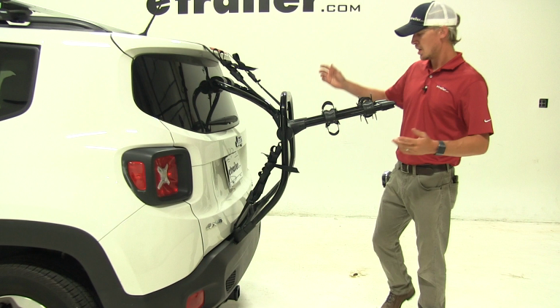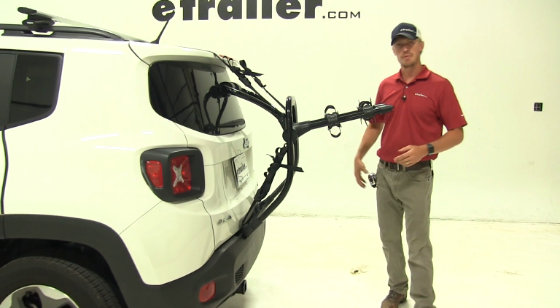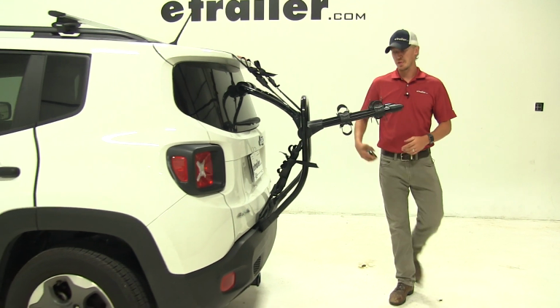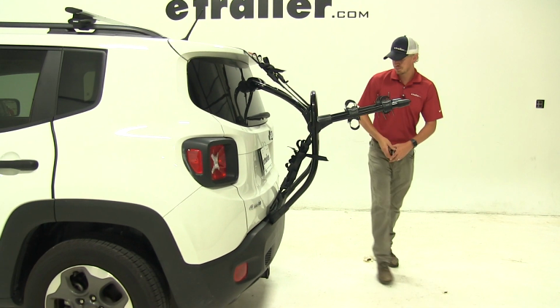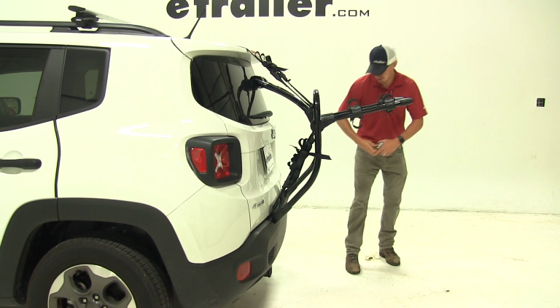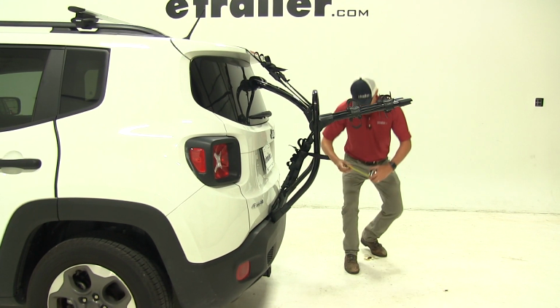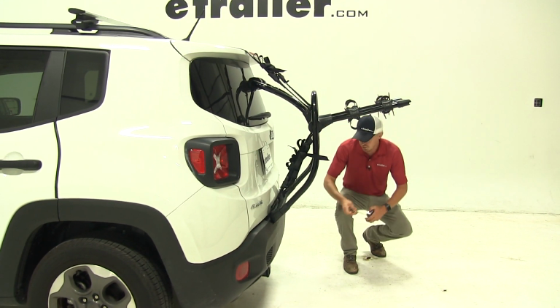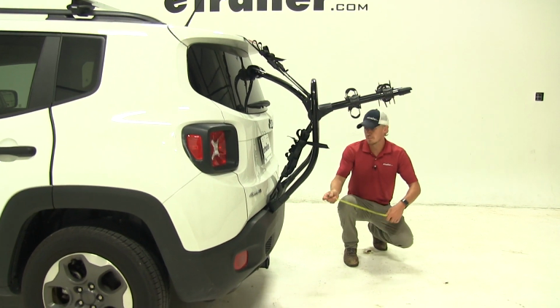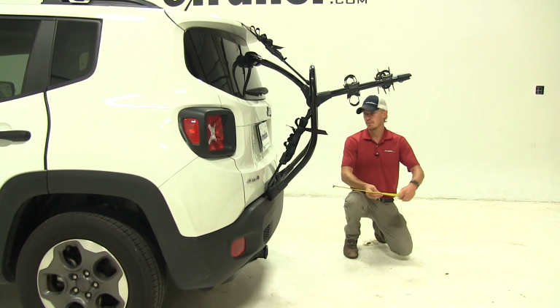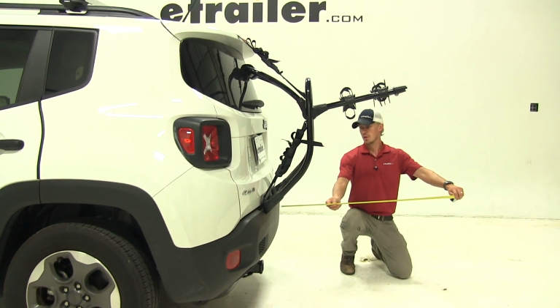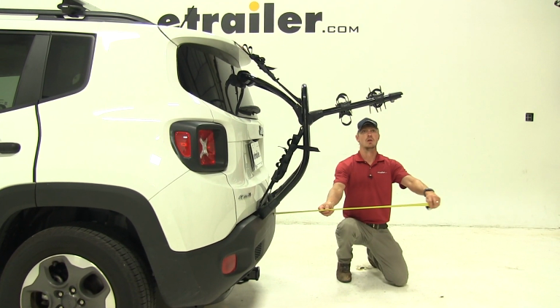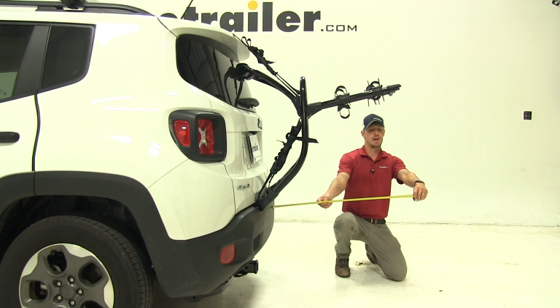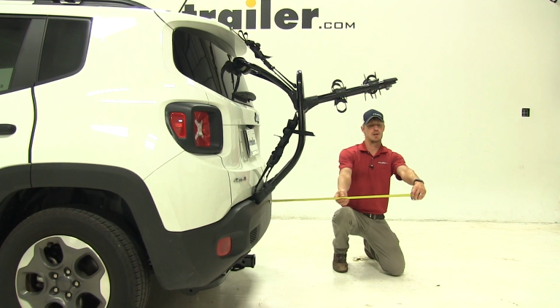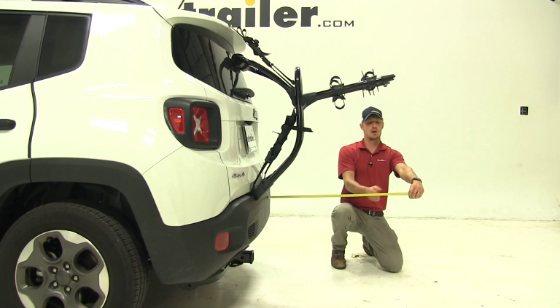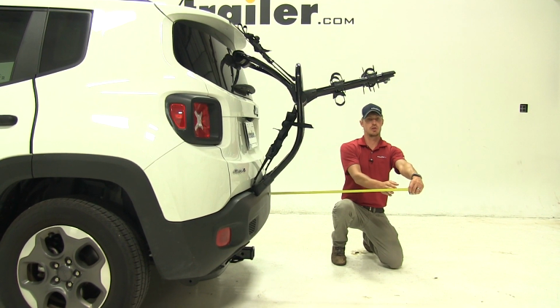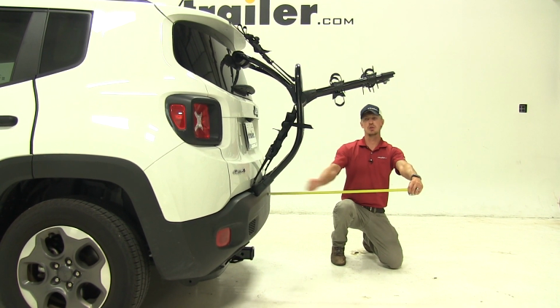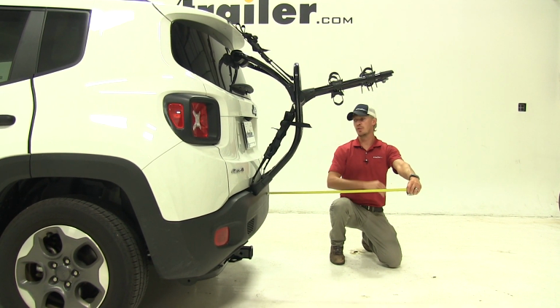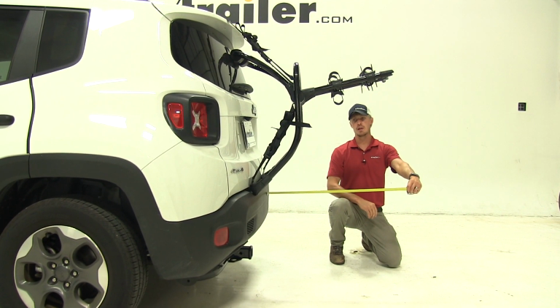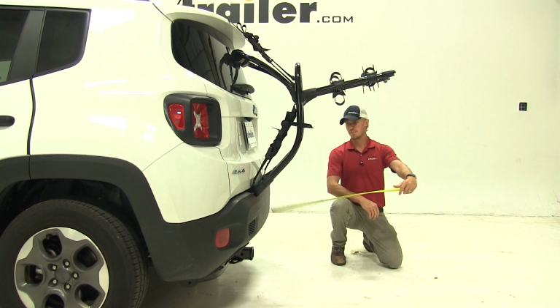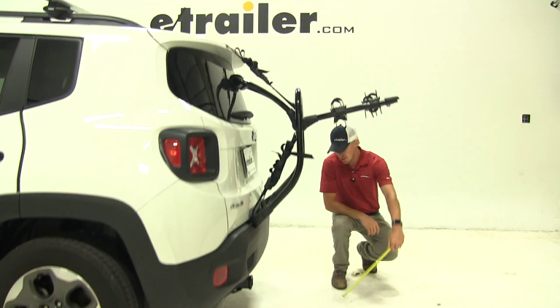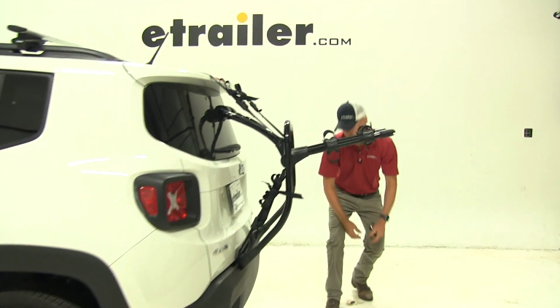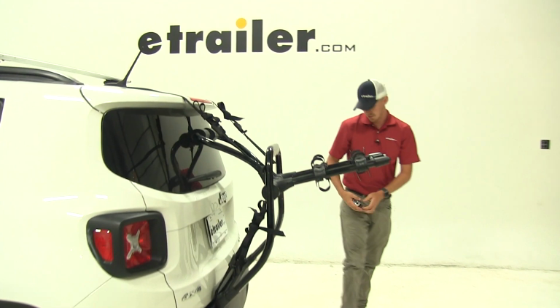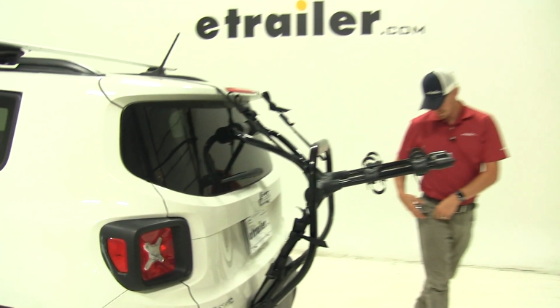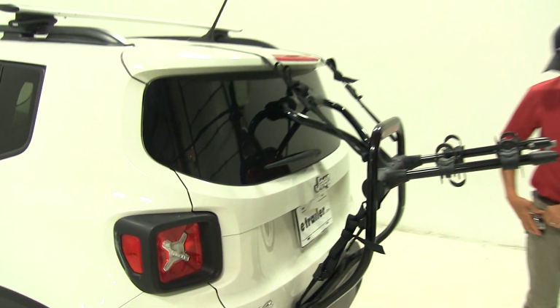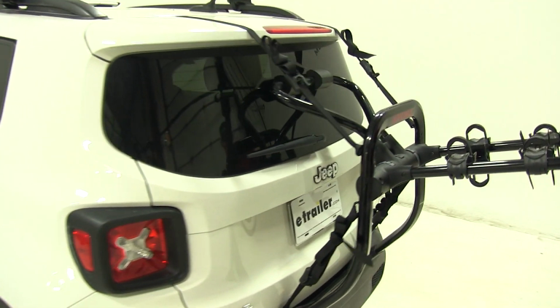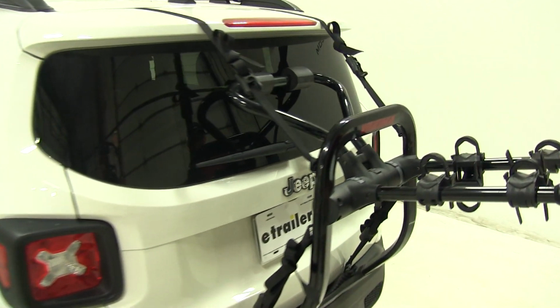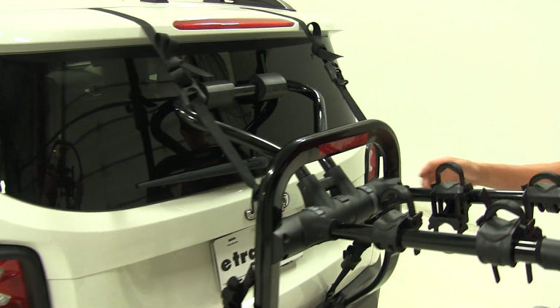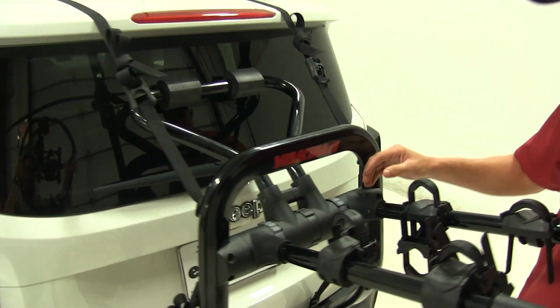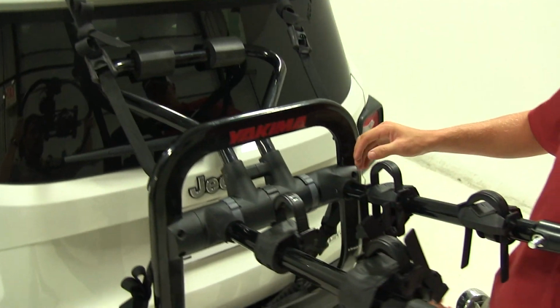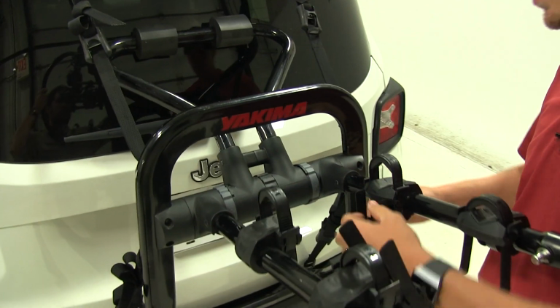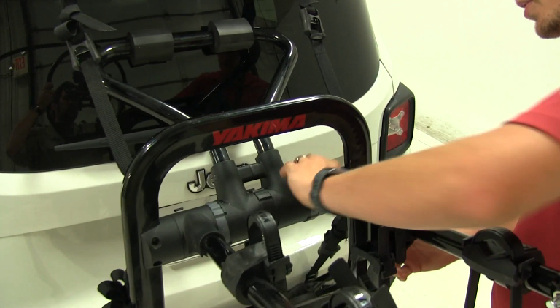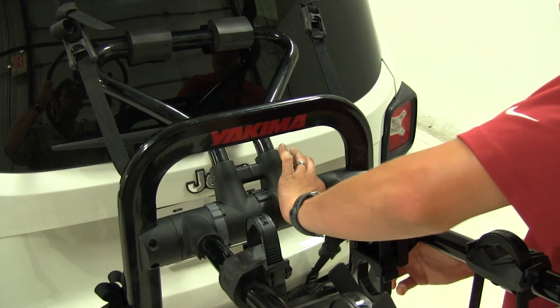Let's grab a few measurements. Overall, we've added about 30 inches to our Renegade. The nice thing is our arms fold down for compact storage.